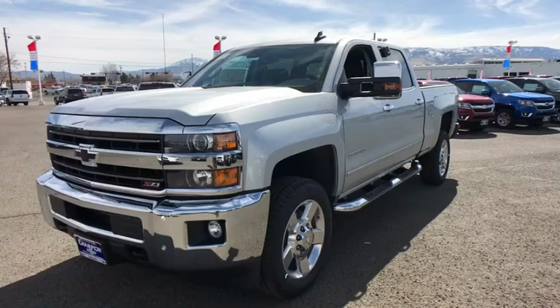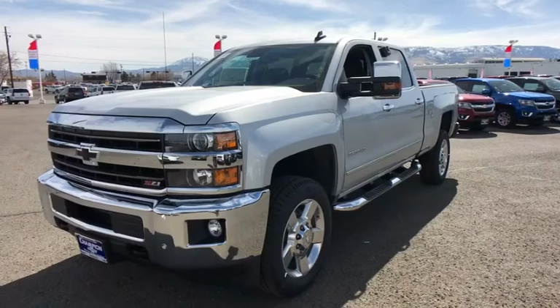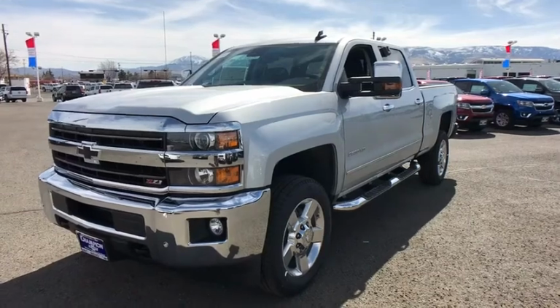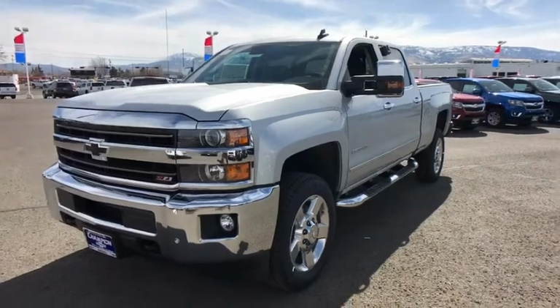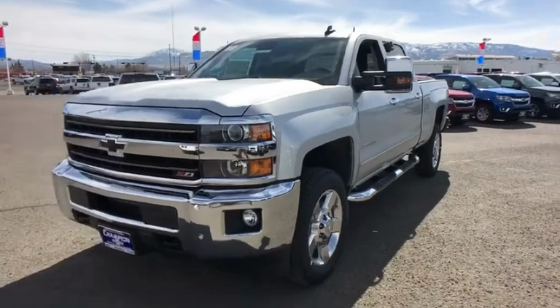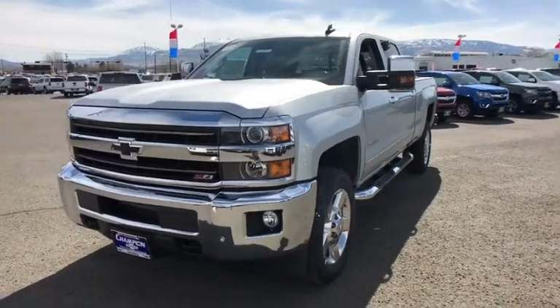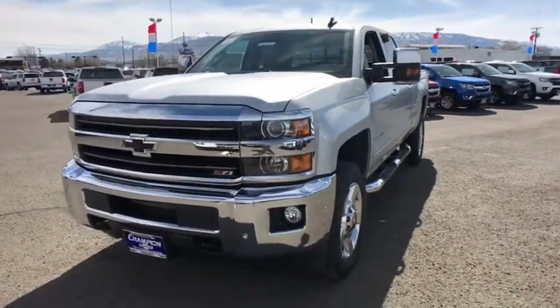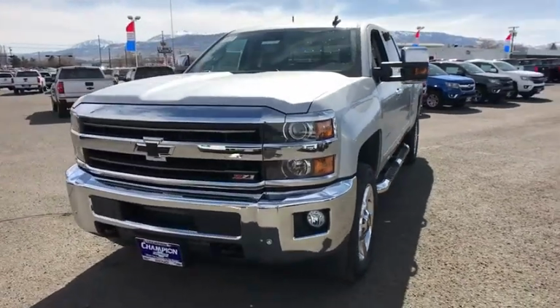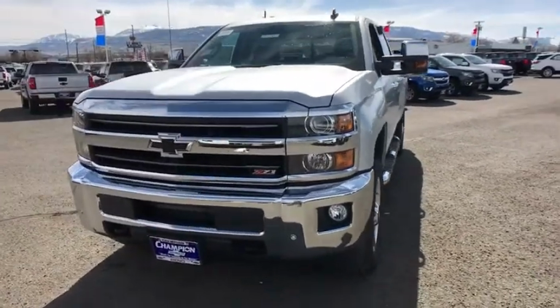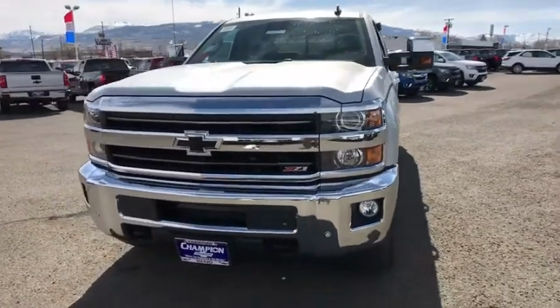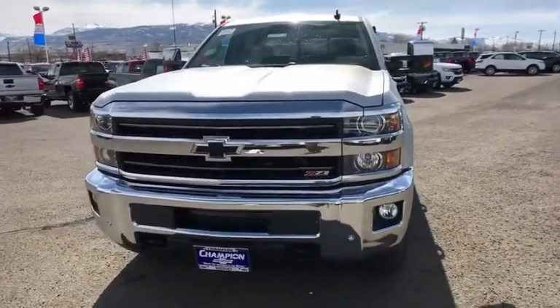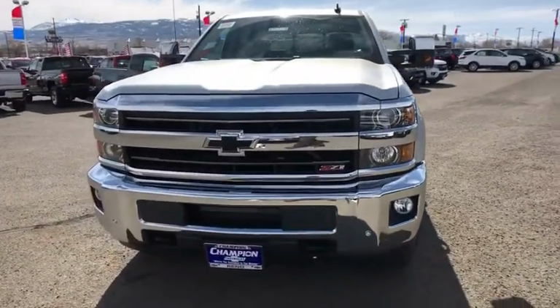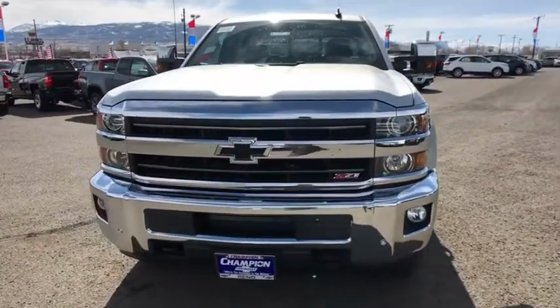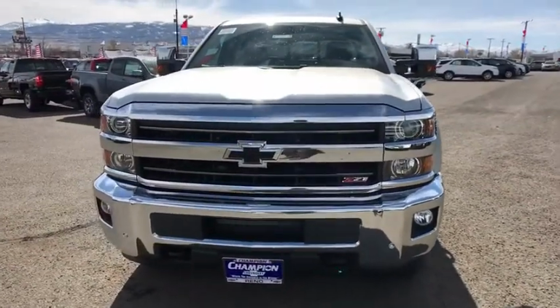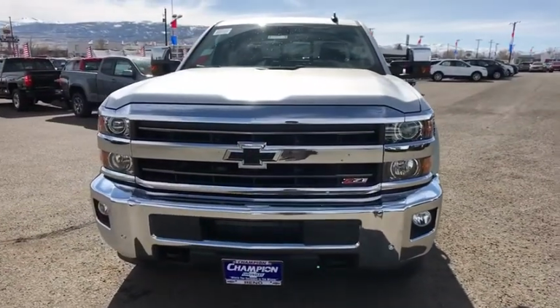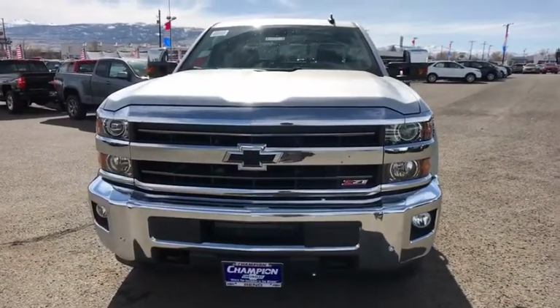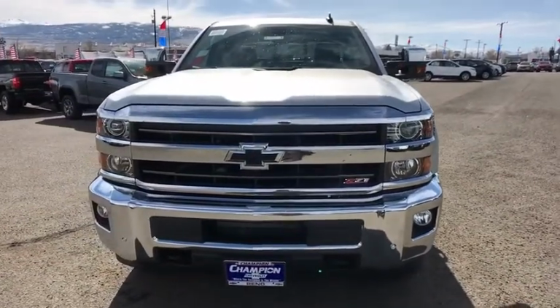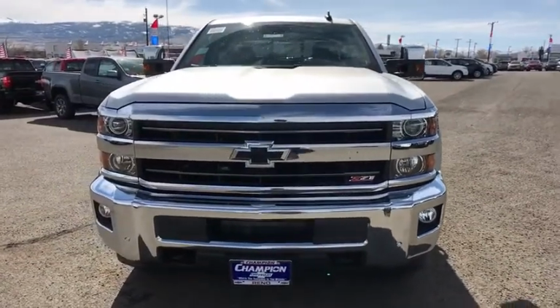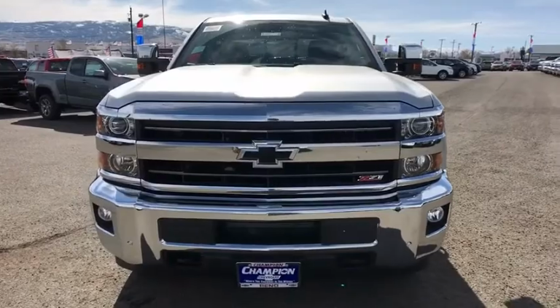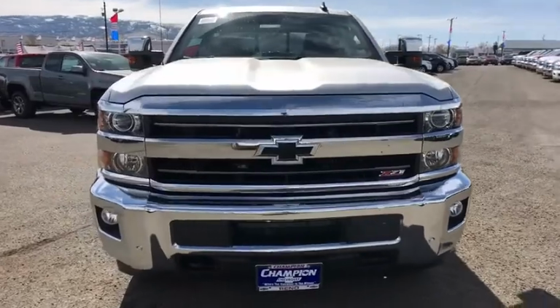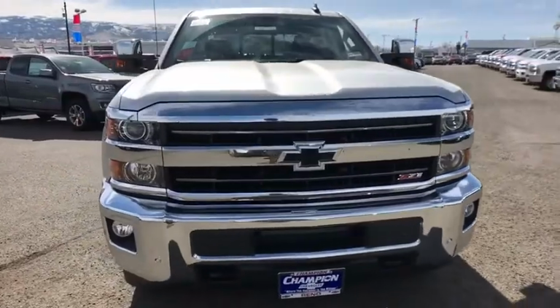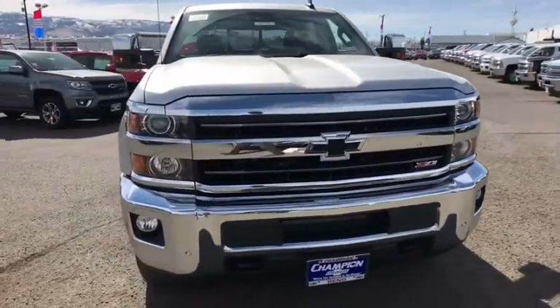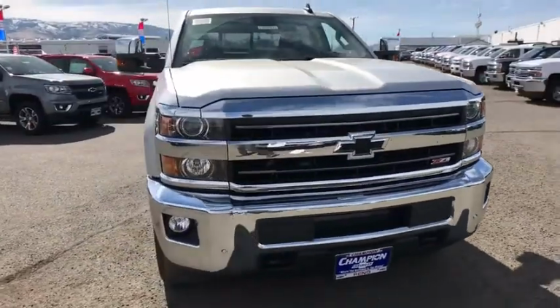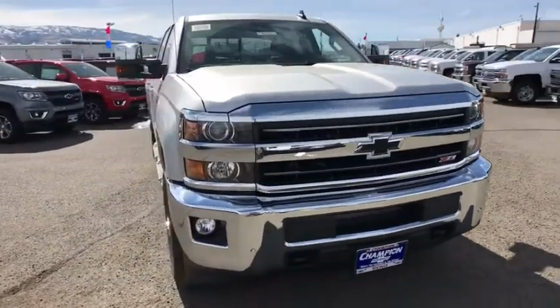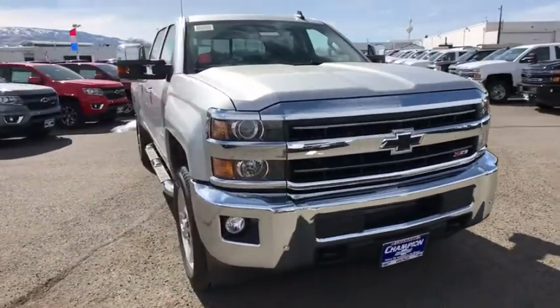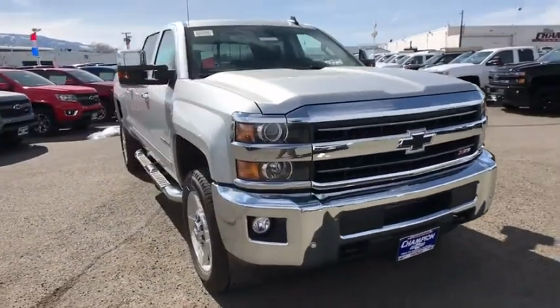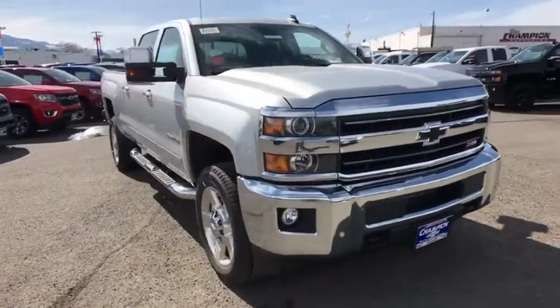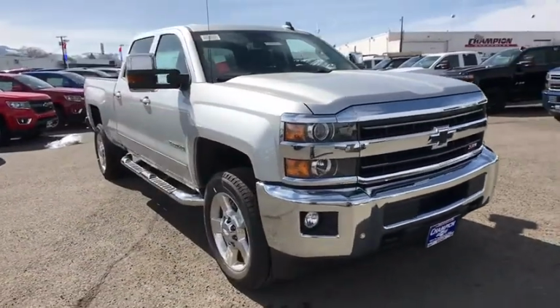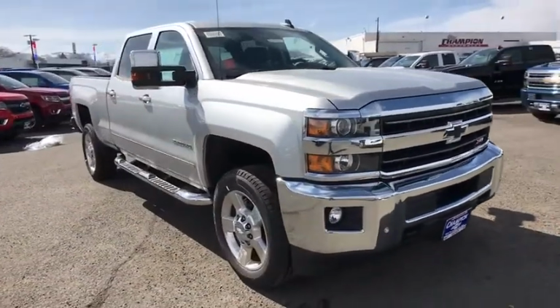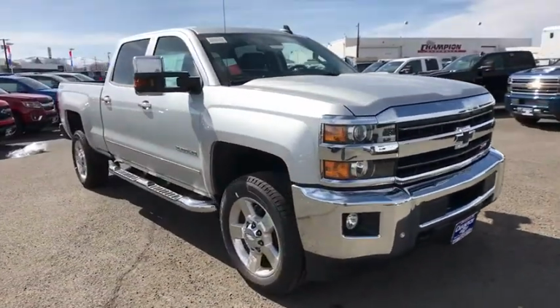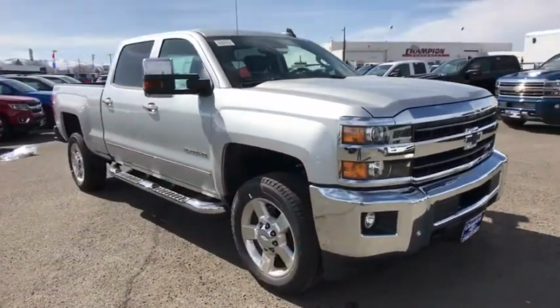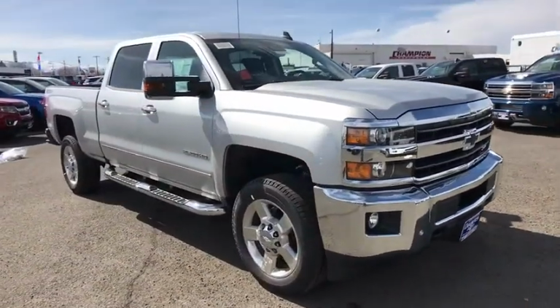2018 Chevrolet Silverado 2500 HD. This pickup truck pulls unlike any other. Here are some of this vehicle's great options.